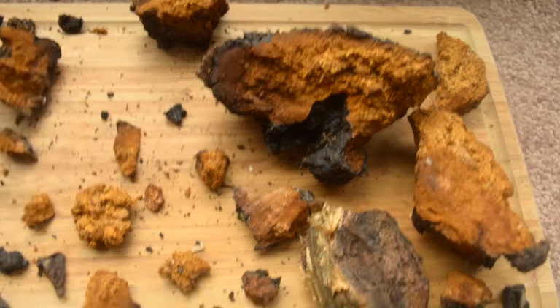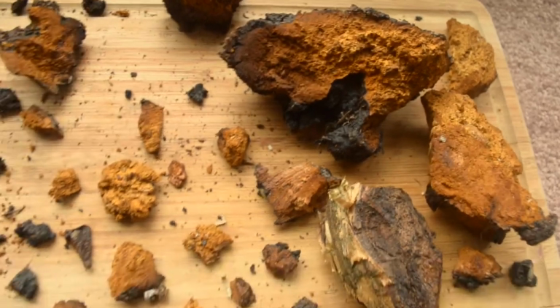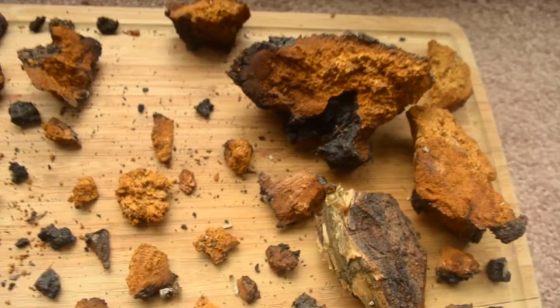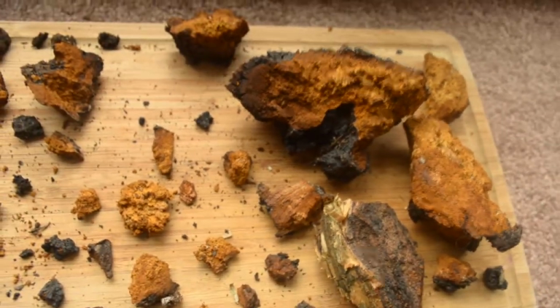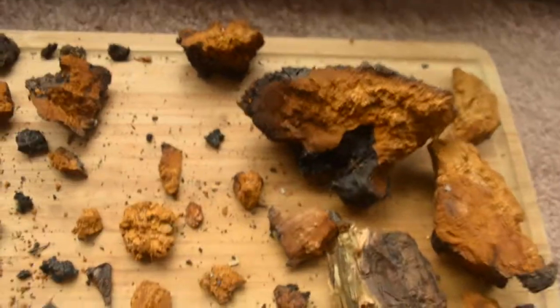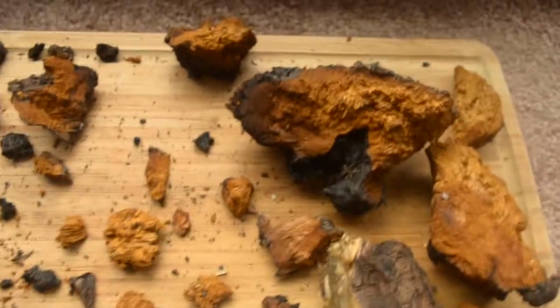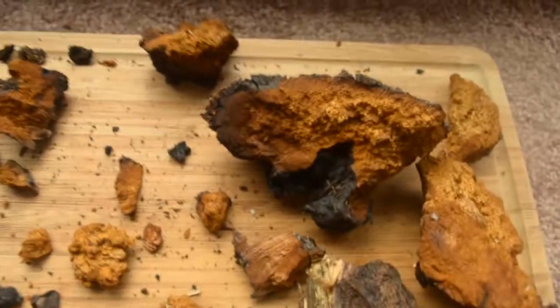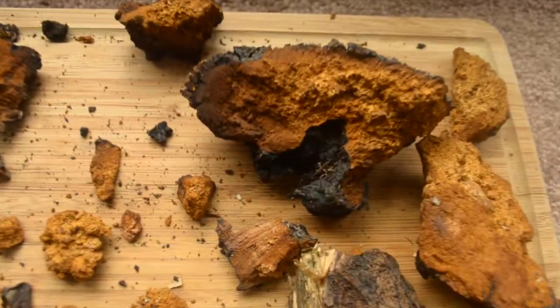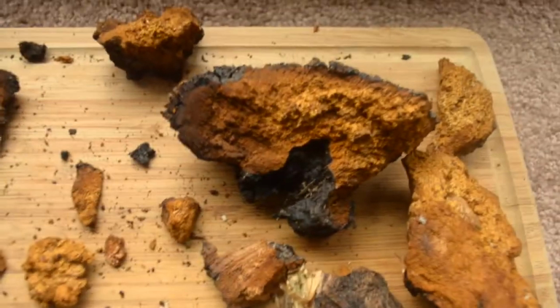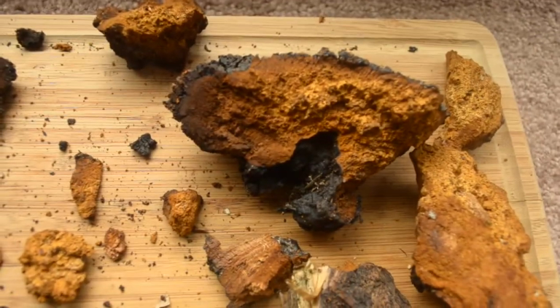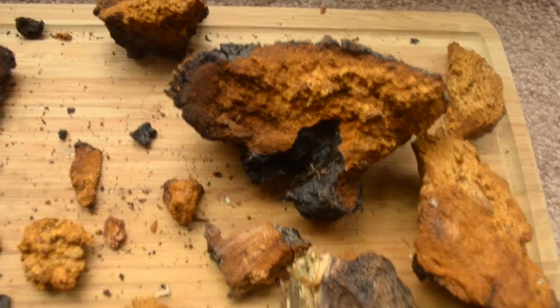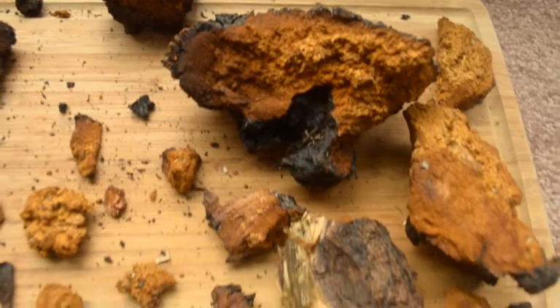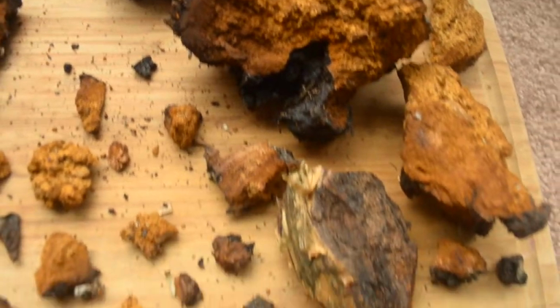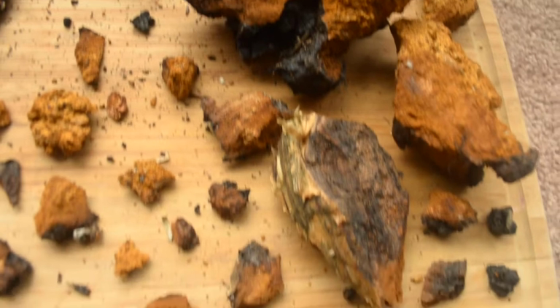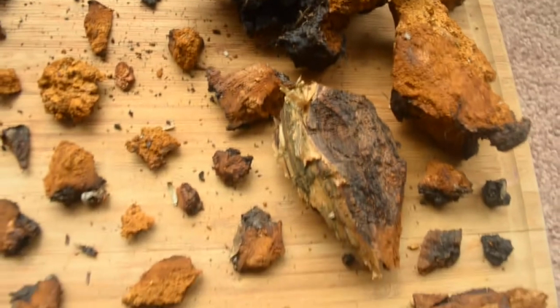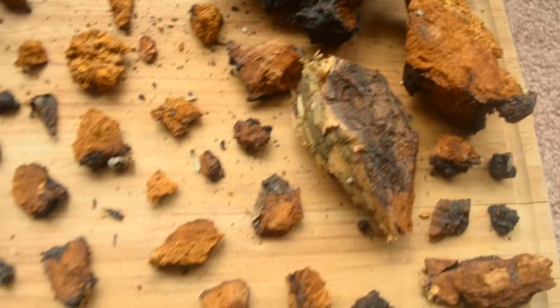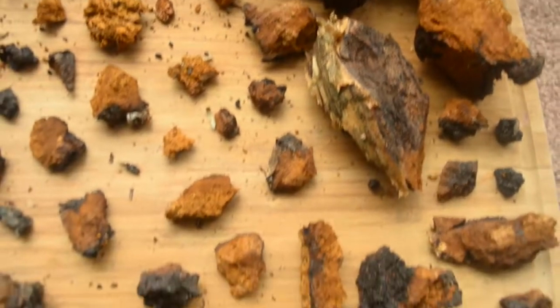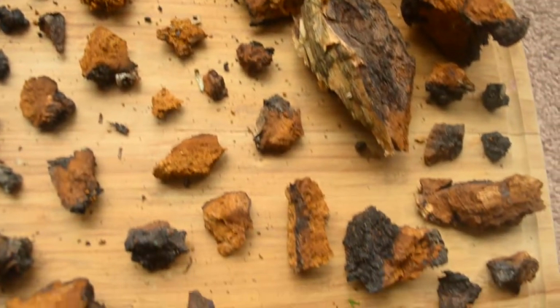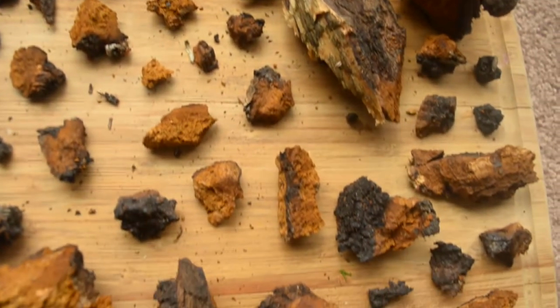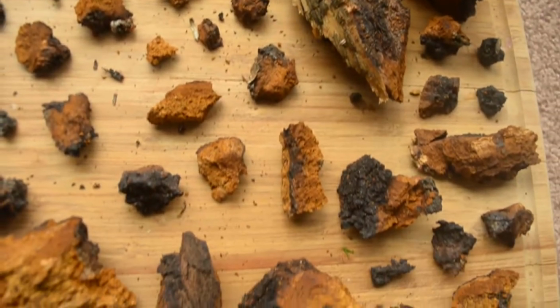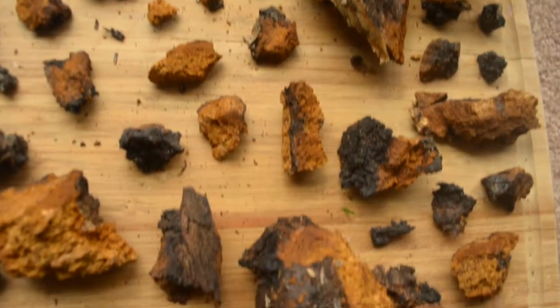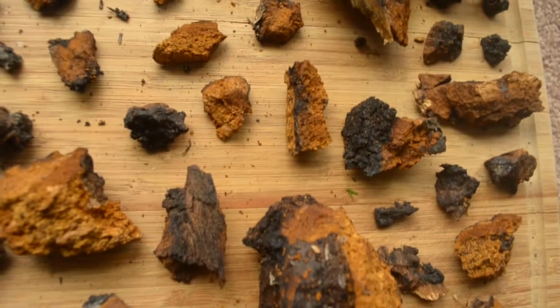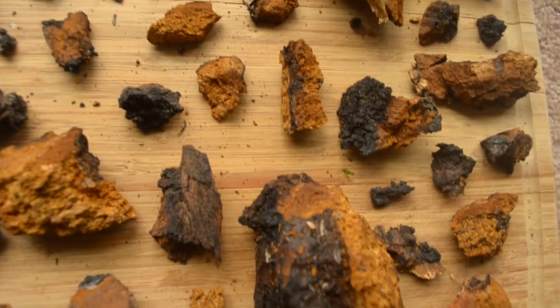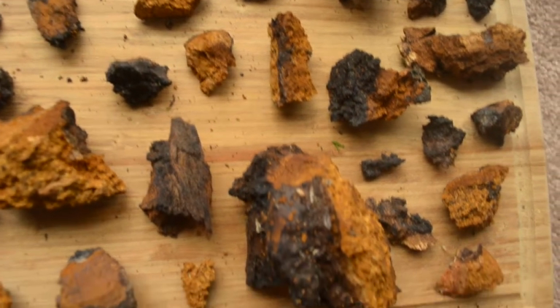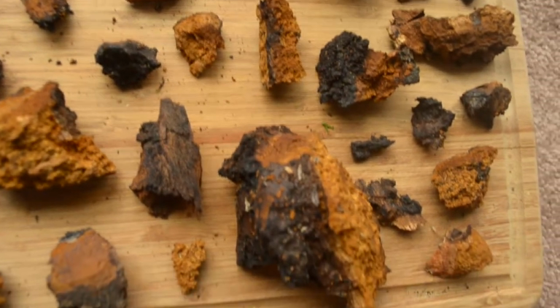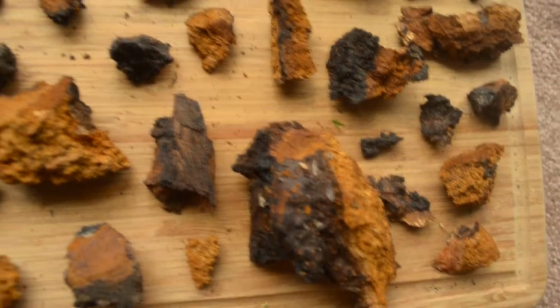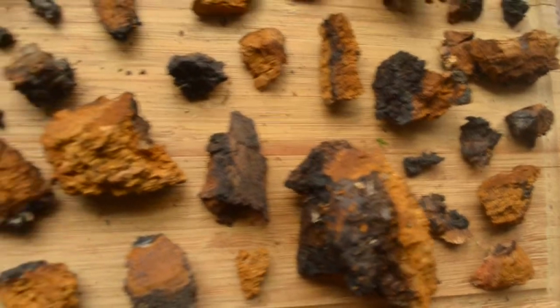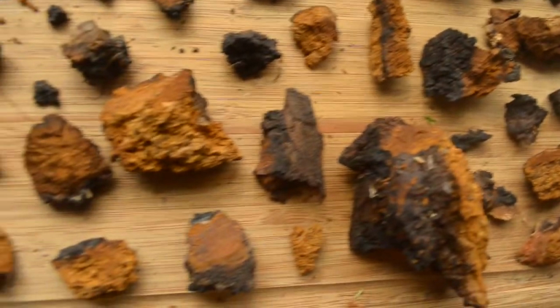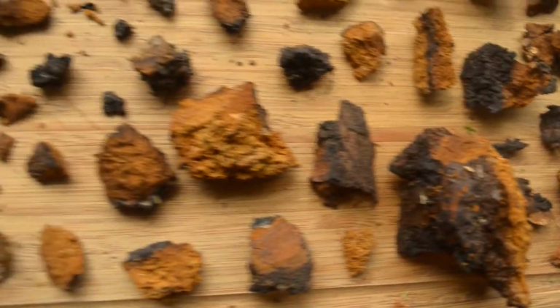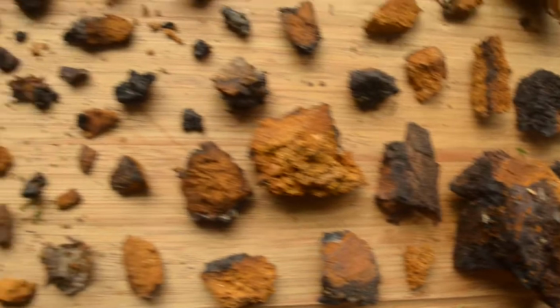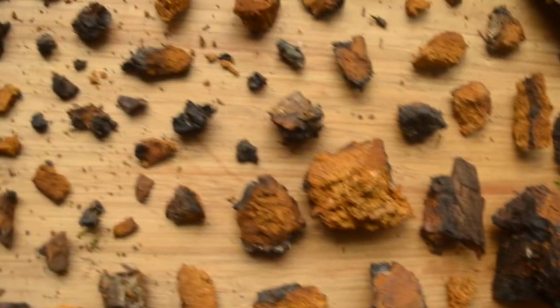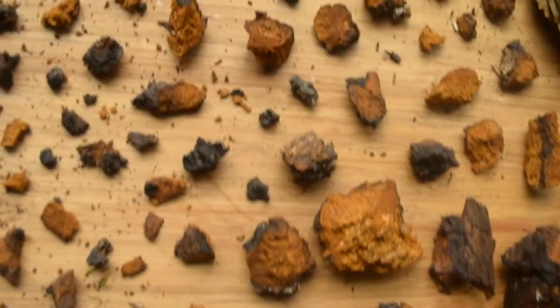Good morning, Arthur. It's Mariana Roberts. I just wanted to show you some of the pieces of chaga I have here. They're all different sizes.